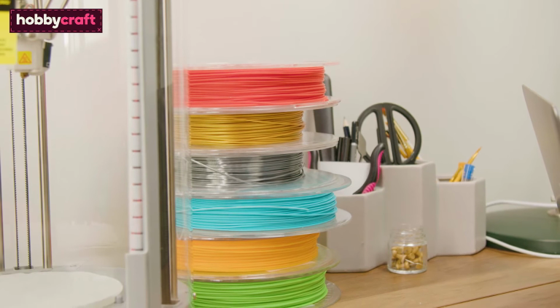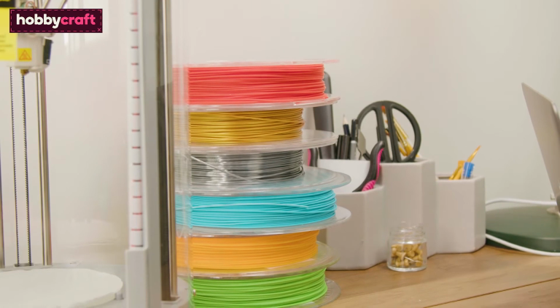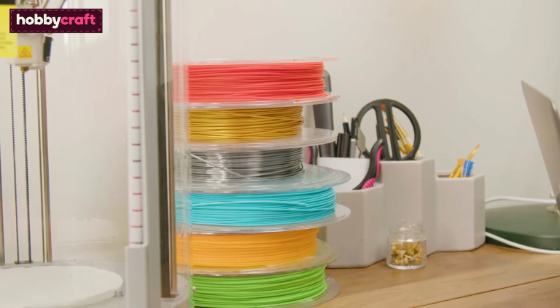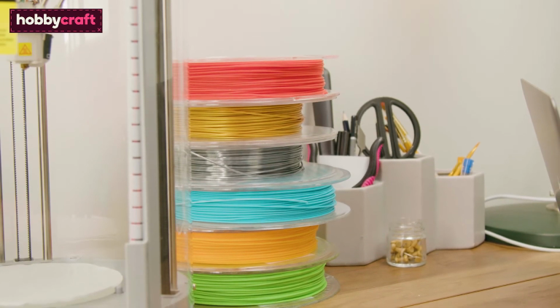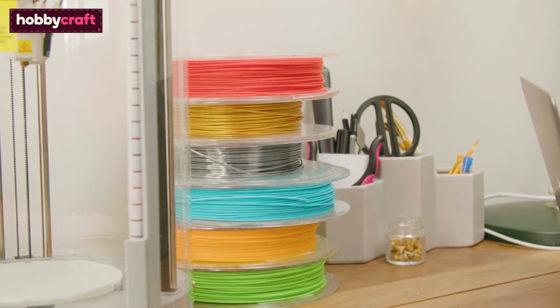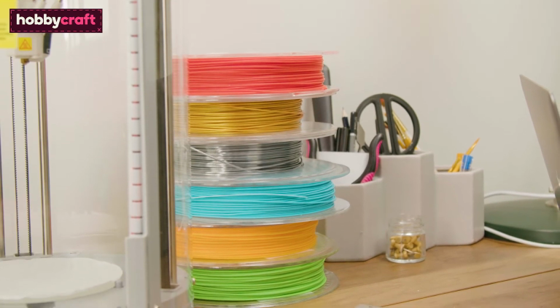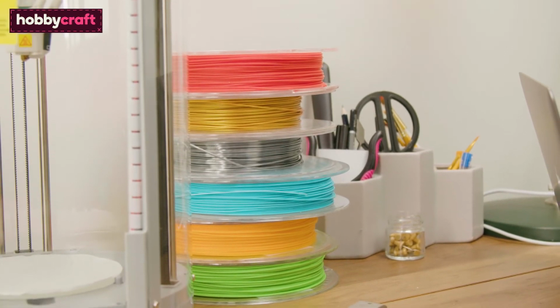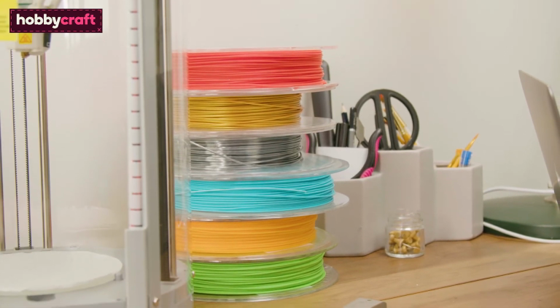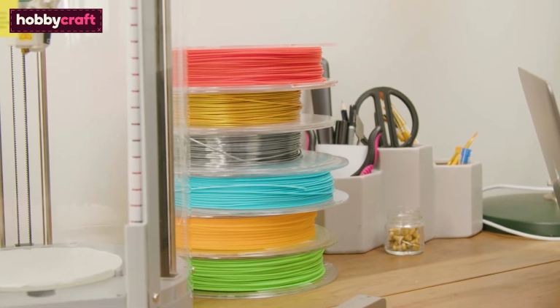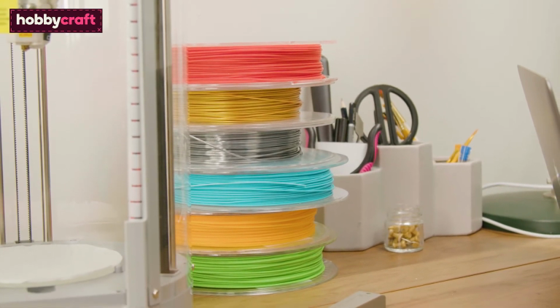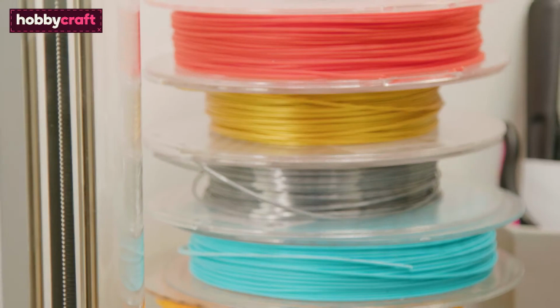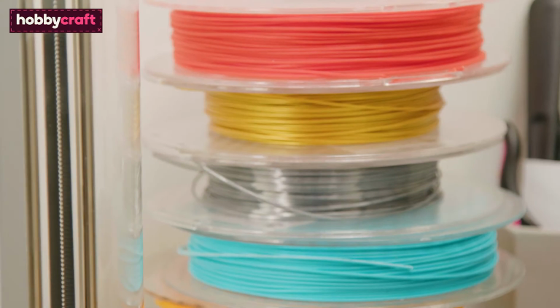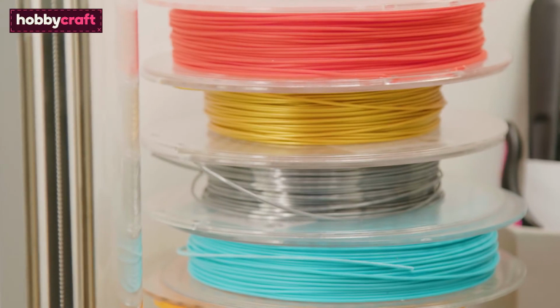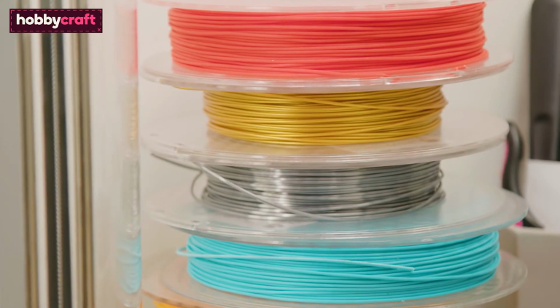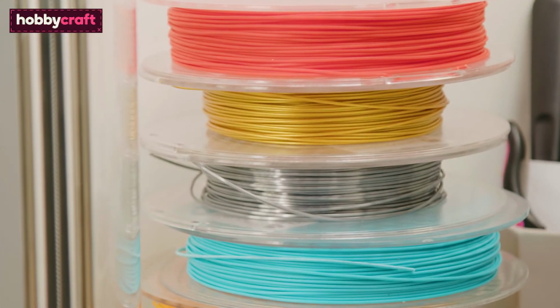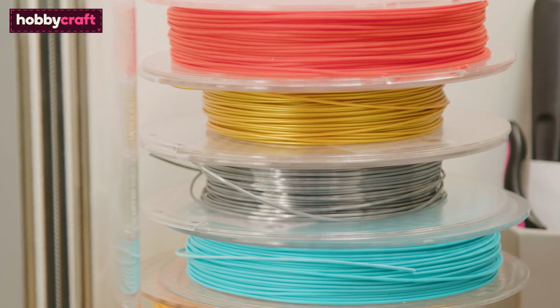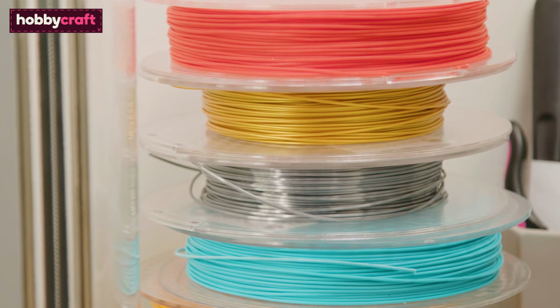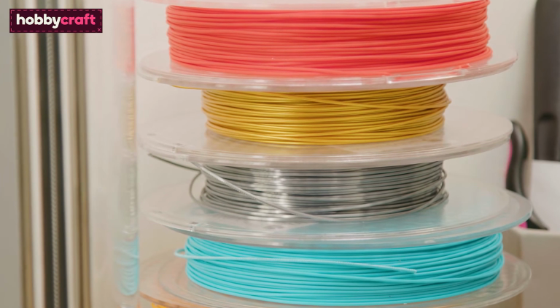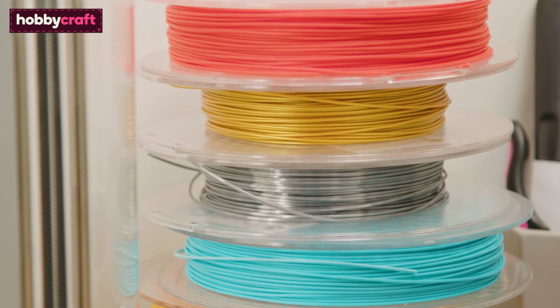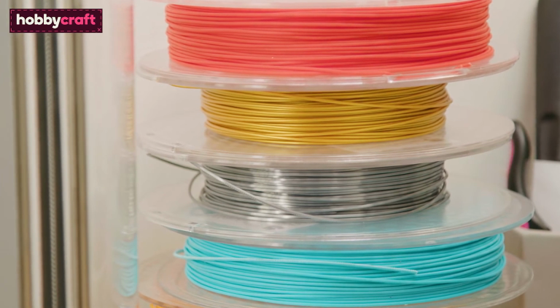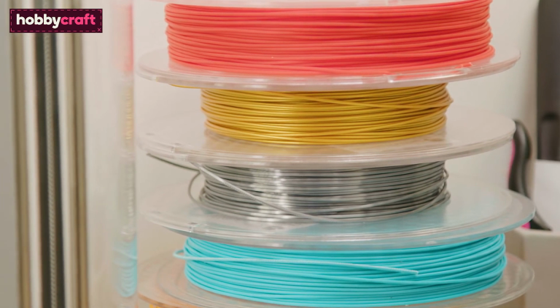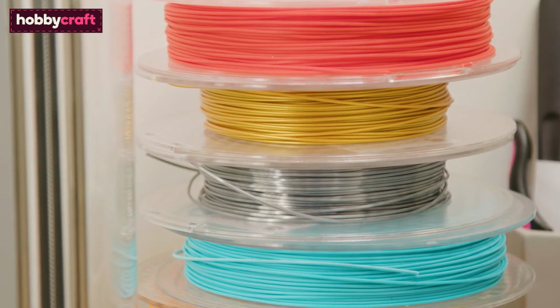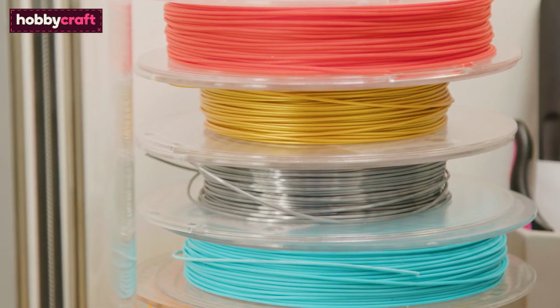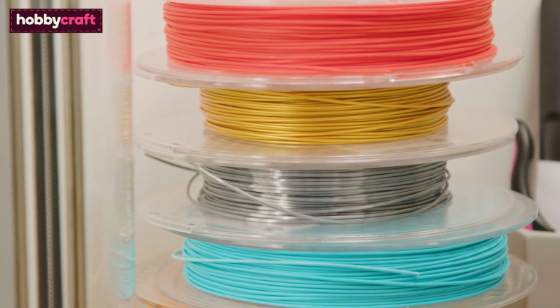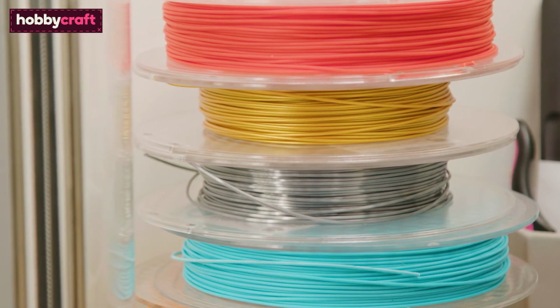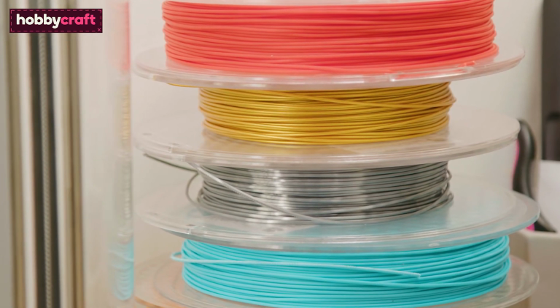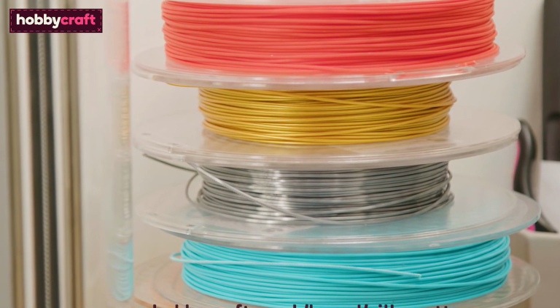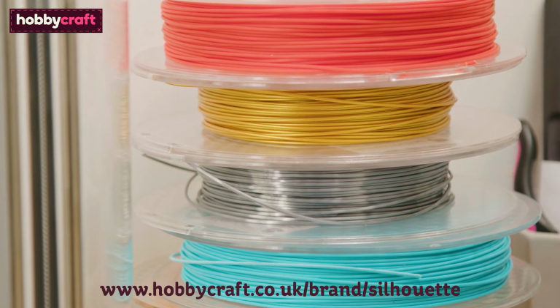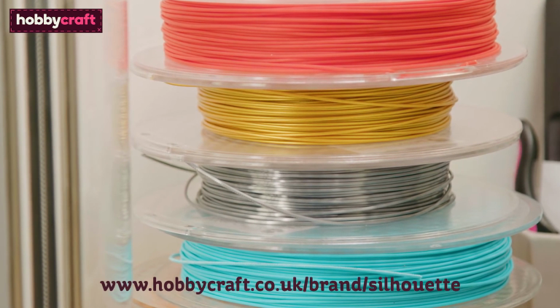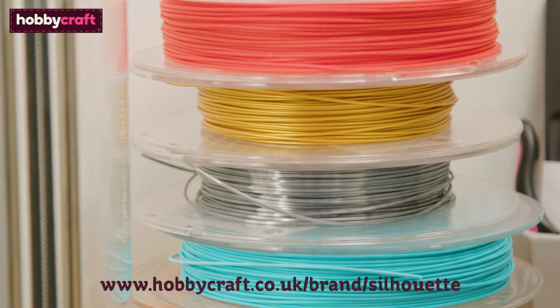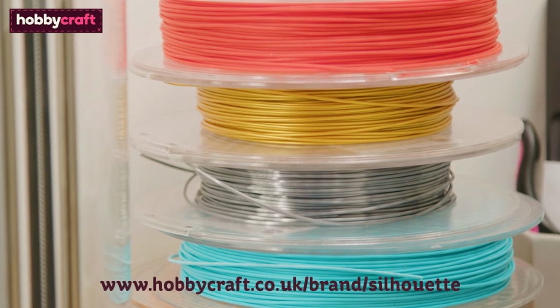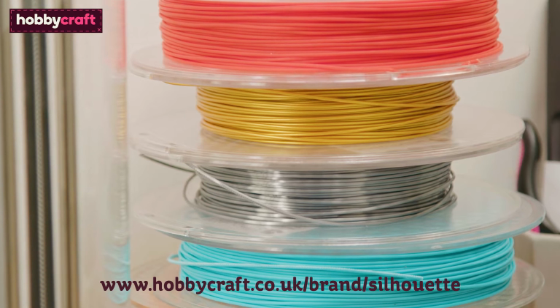Silhouette supplies filament in a range of amazing colours and finishes. You could go for a simple black or white, or something bright. If your design calls for a bit more sparkle and shine, you can also purchase special filaments like these gold and silver colours. More are available on the Hobbycraft website.